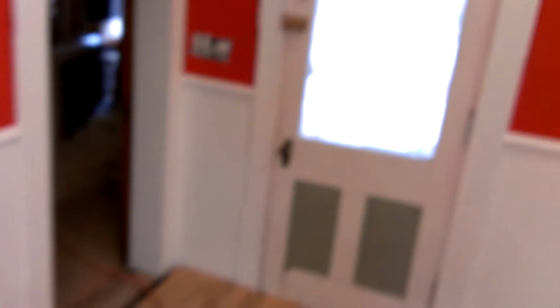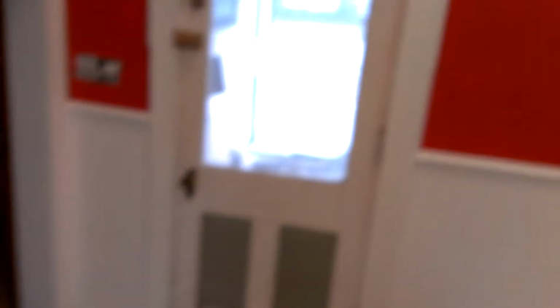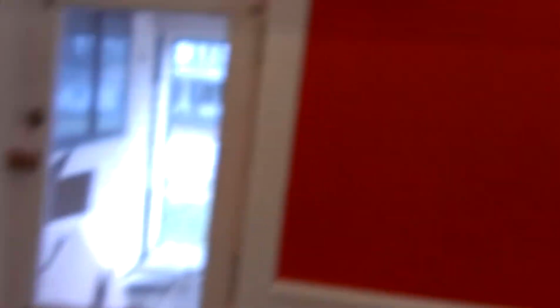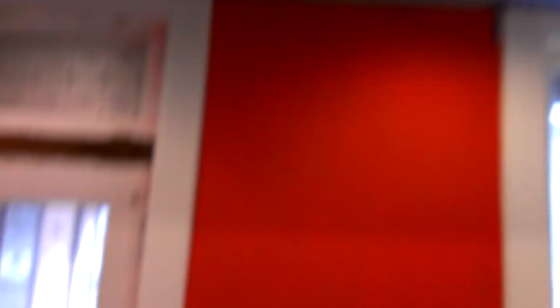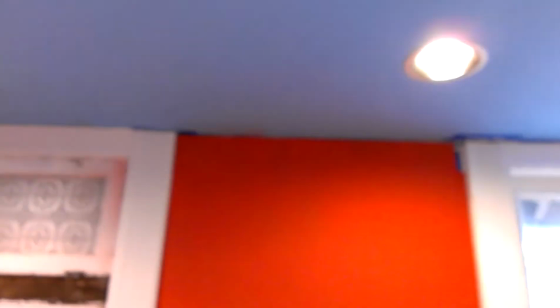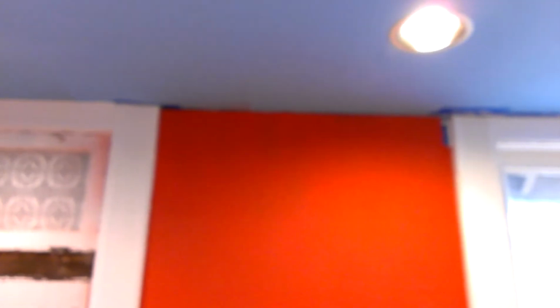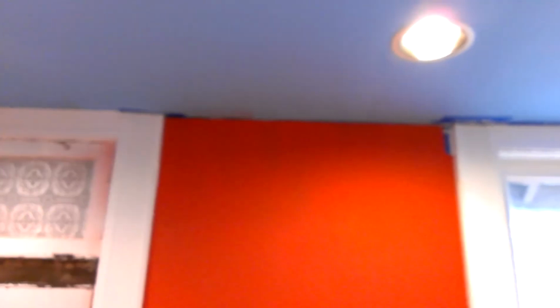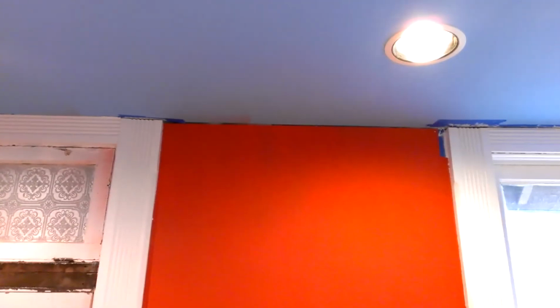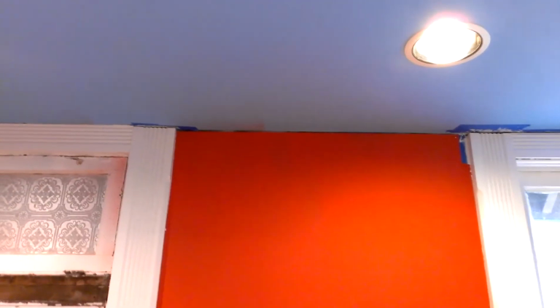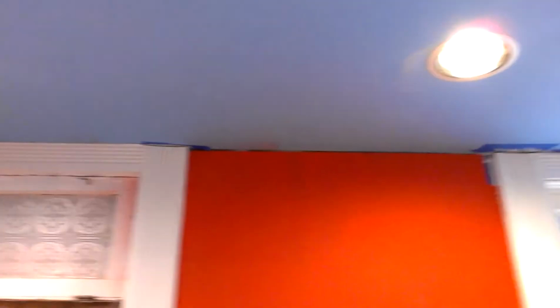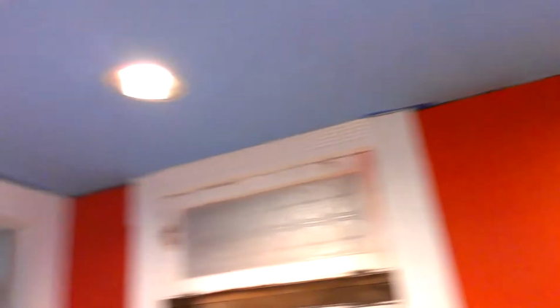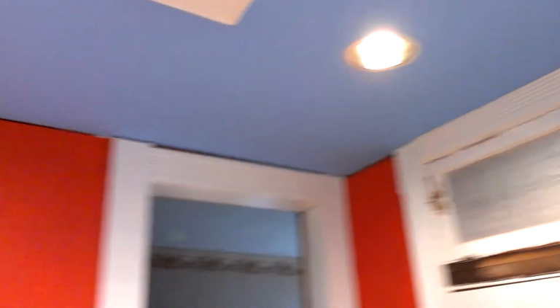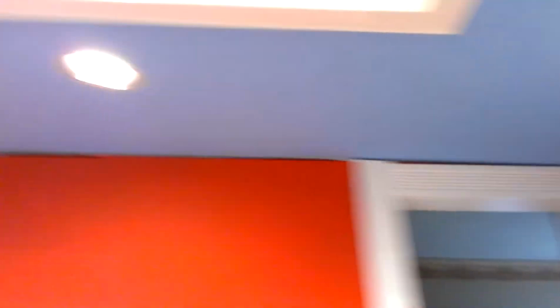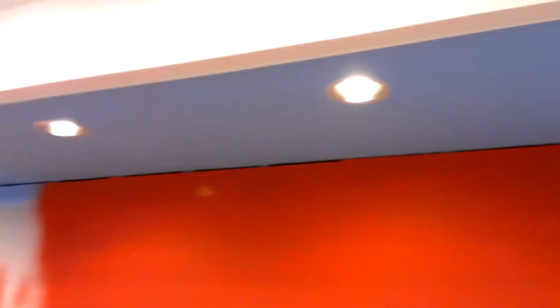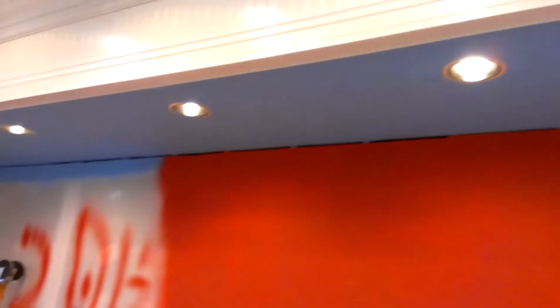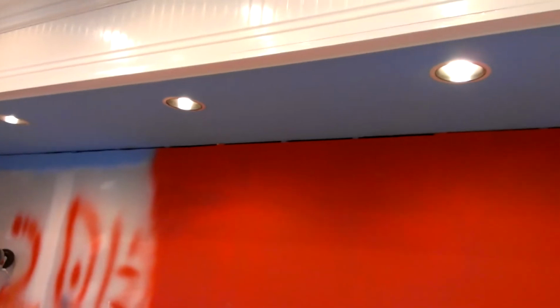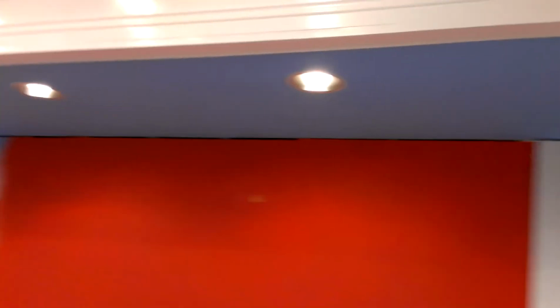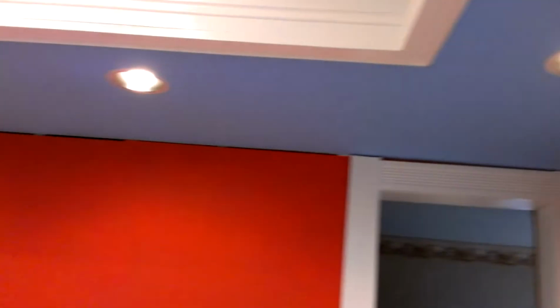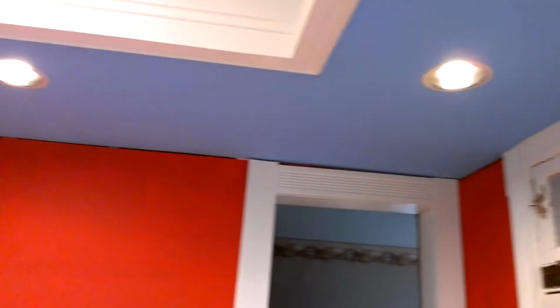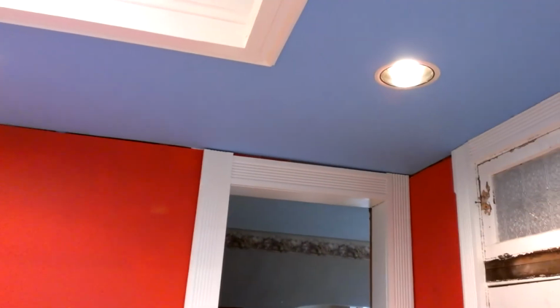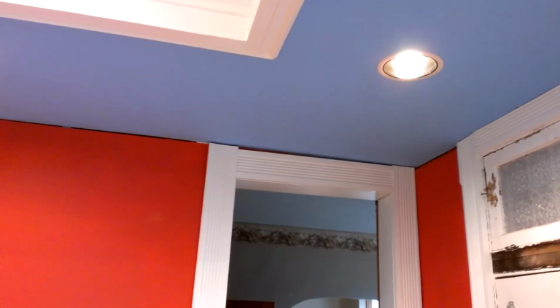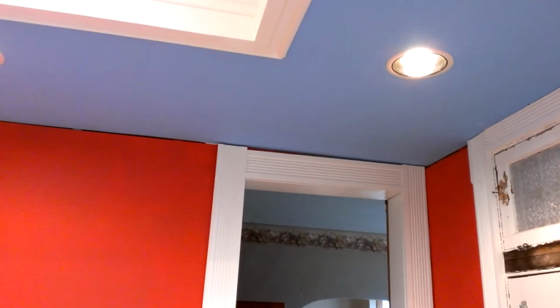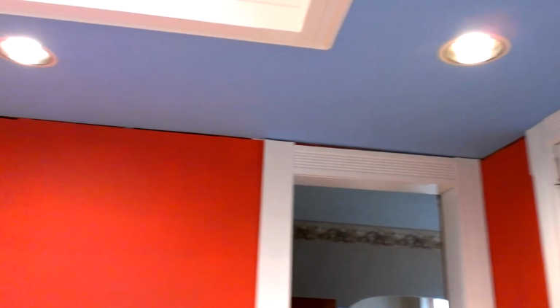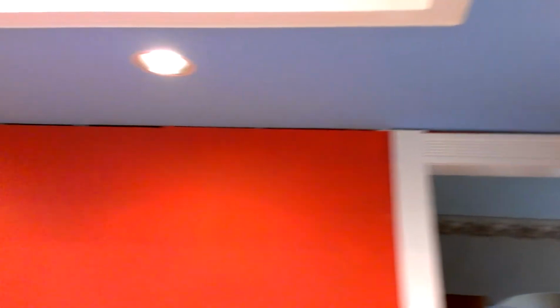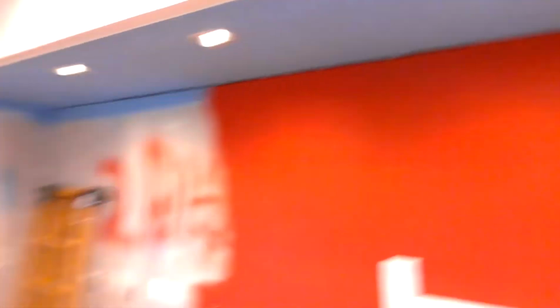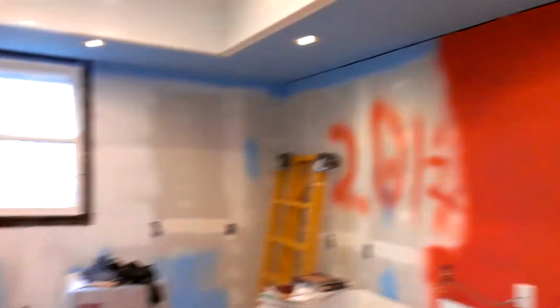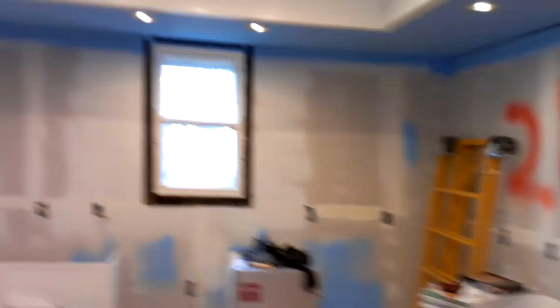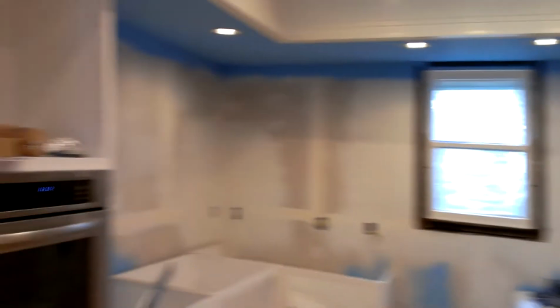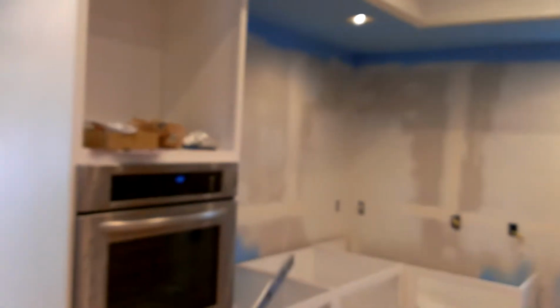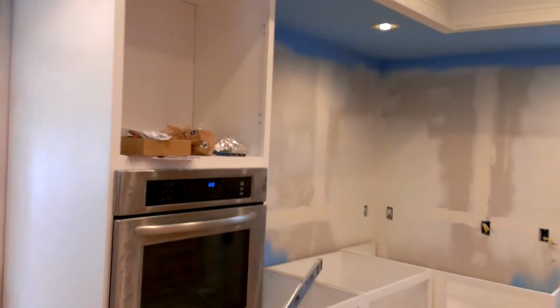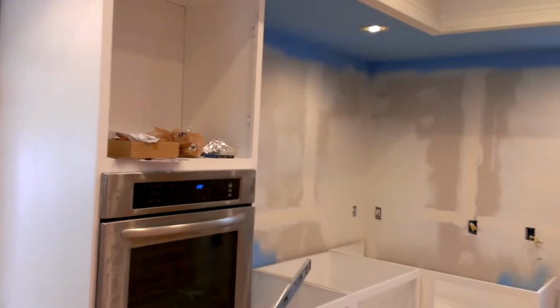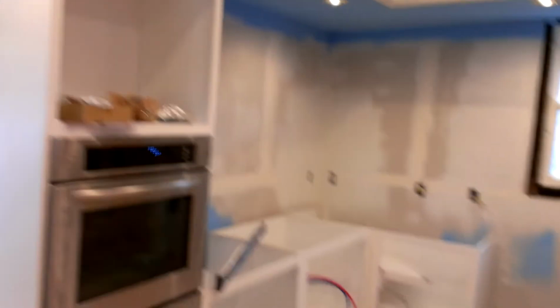I still have a little bit of trim to make up there. I was going to do kind of a reverse, narrow baseboard kind of thing, but yeah, the kitchen is cranking along.